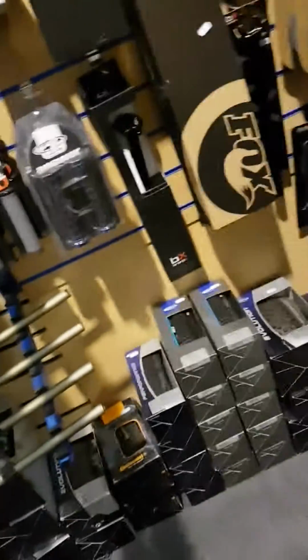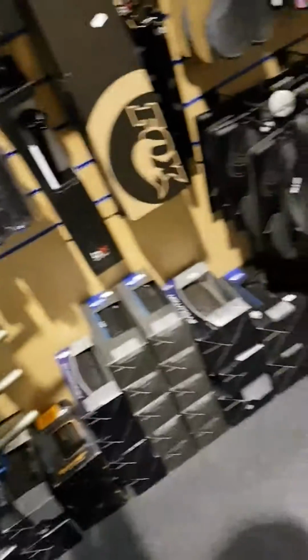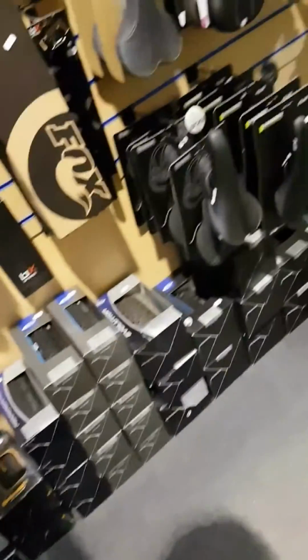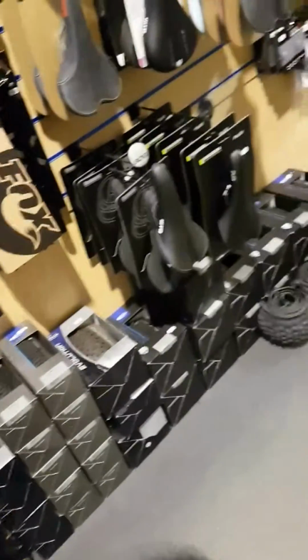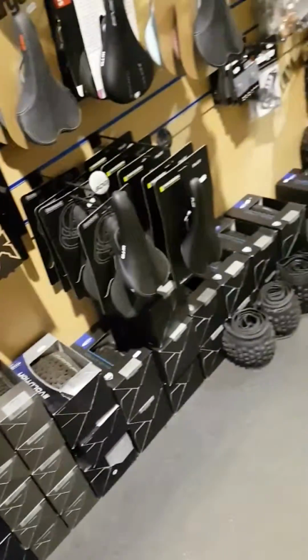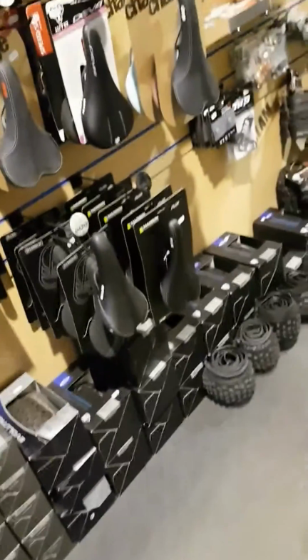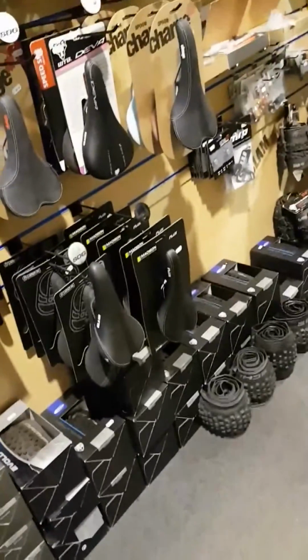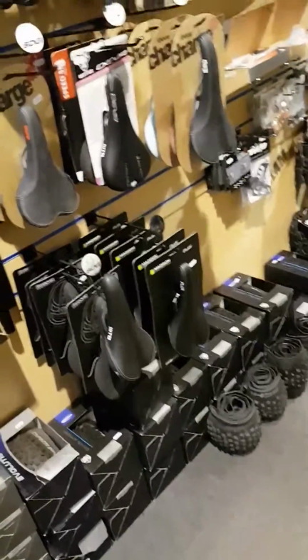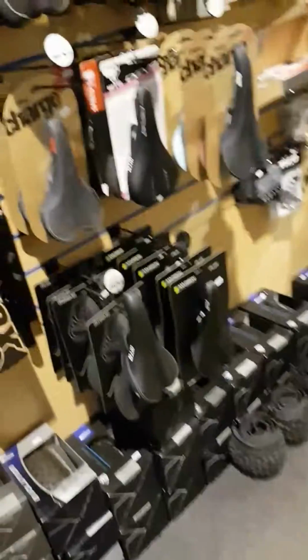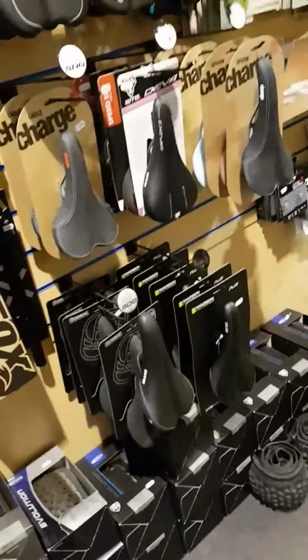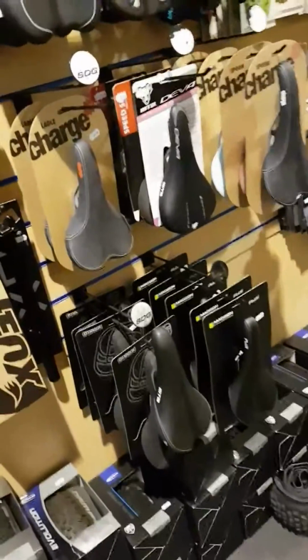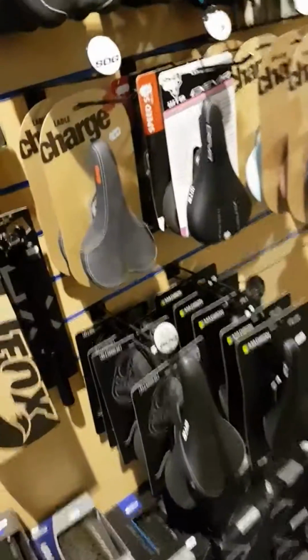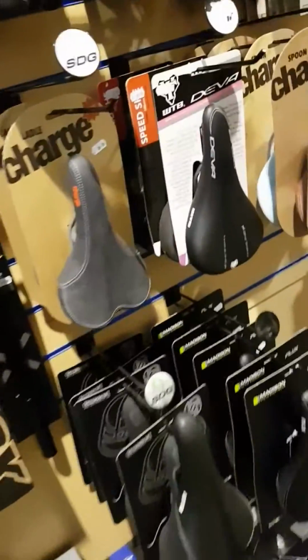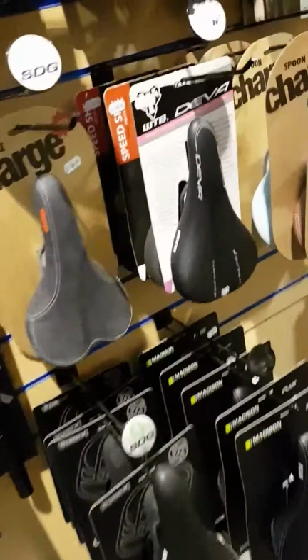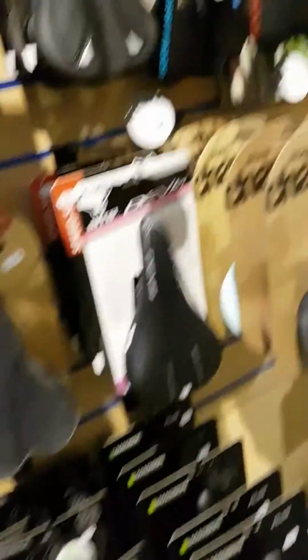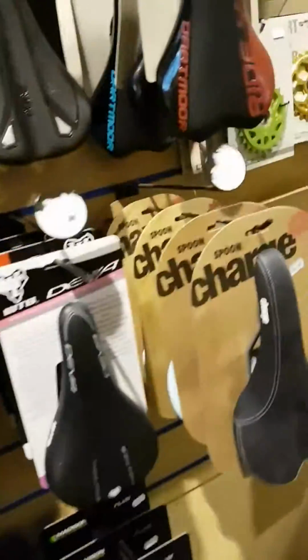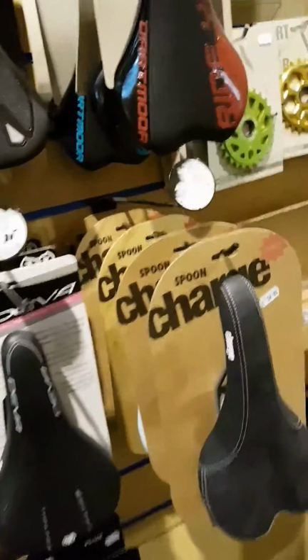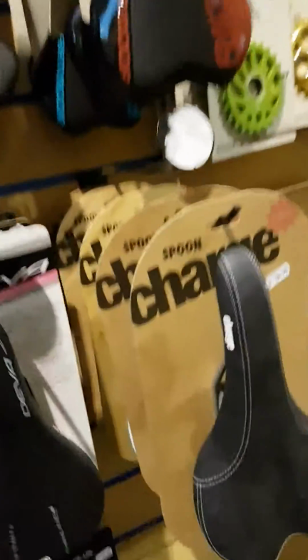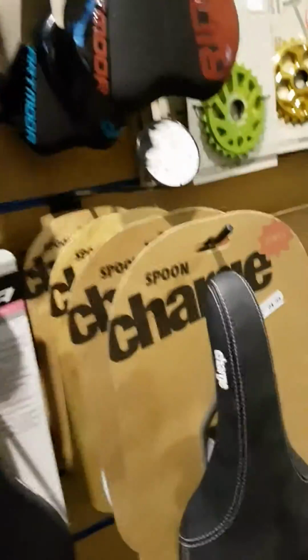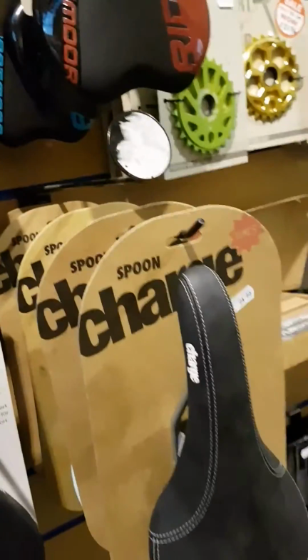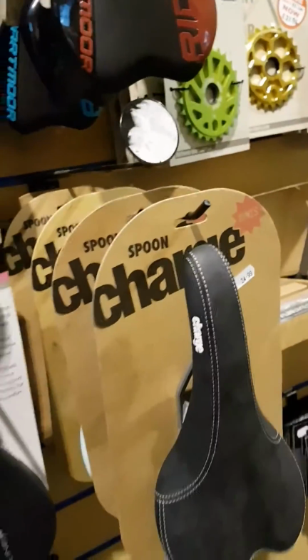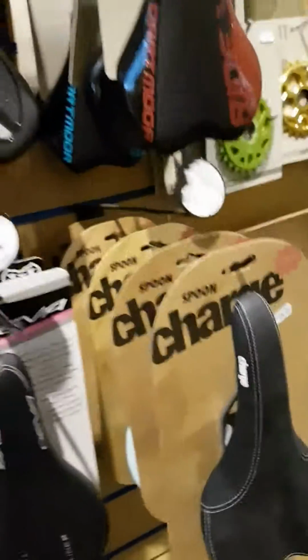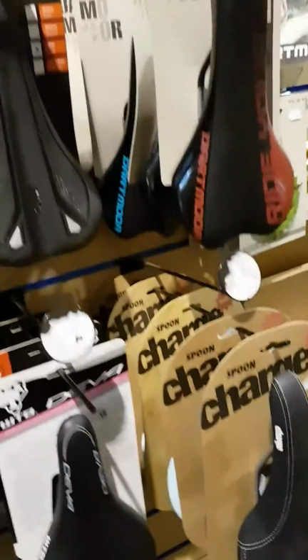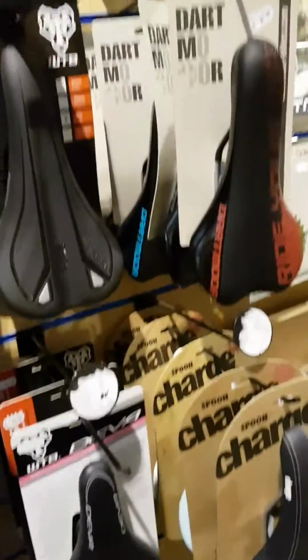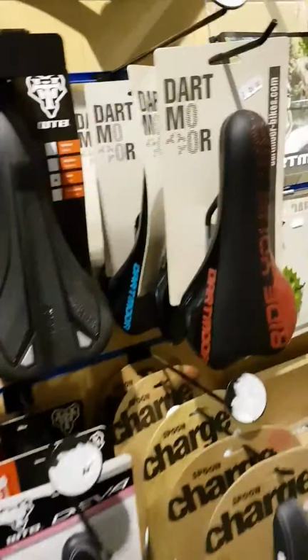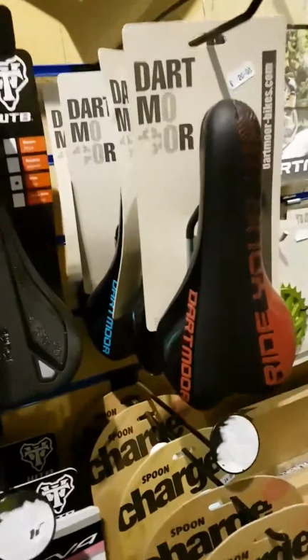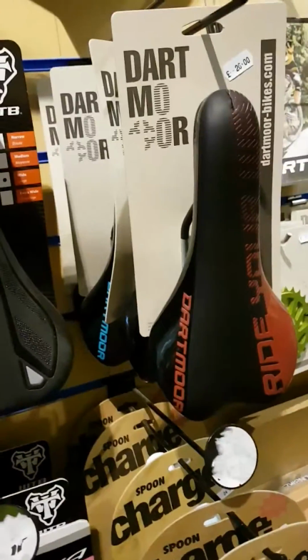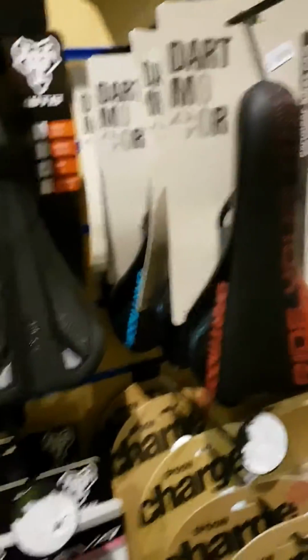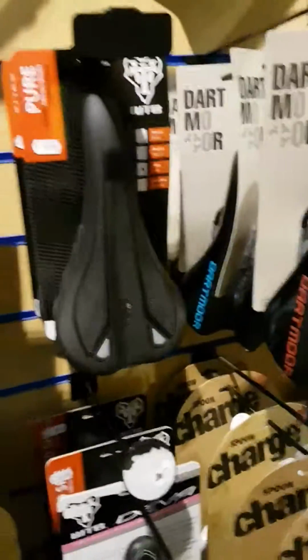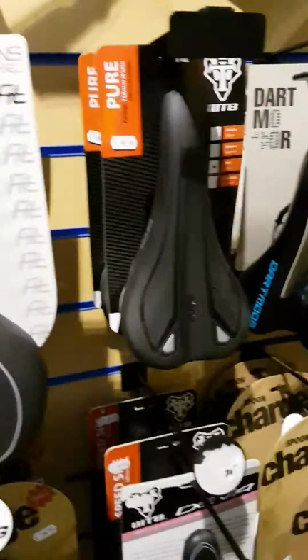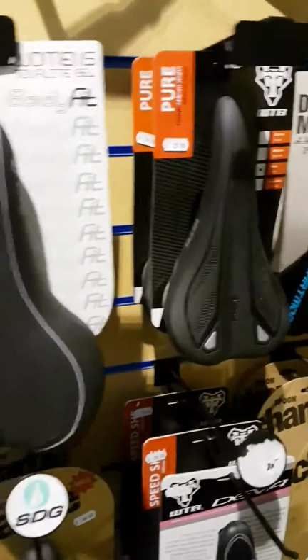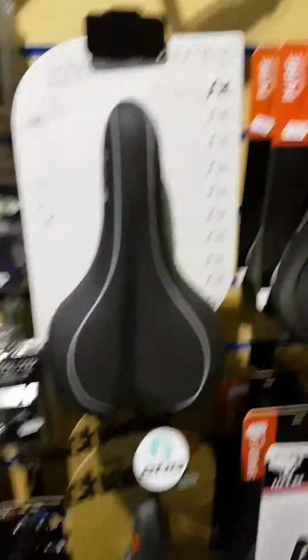One or two tyres at the bottom there, saddles — Charge Spoon, probably the best selling saddle on the planet so loads of those. Dartmoor seats there, nice. WTB as well.